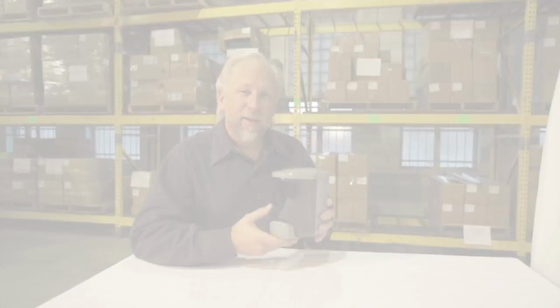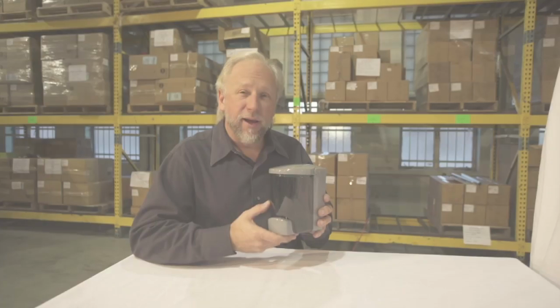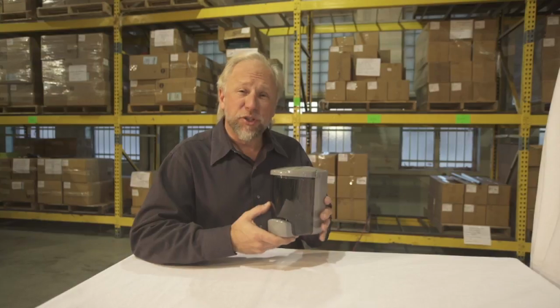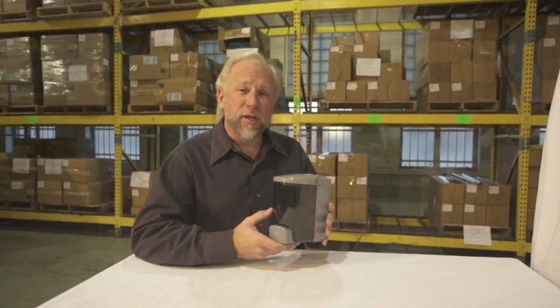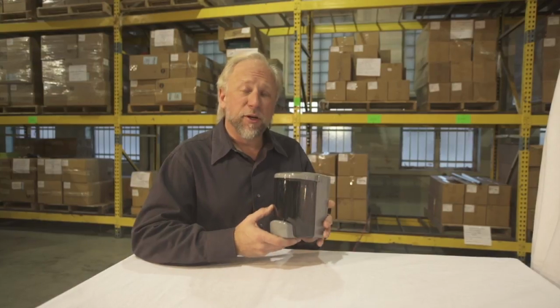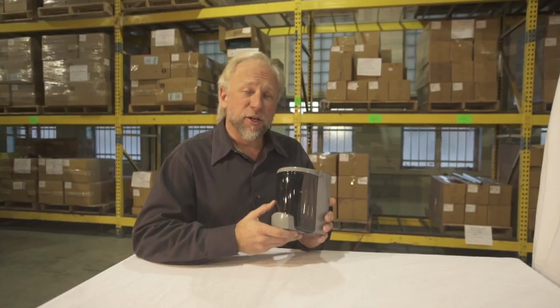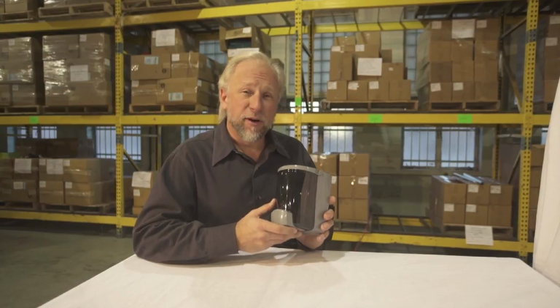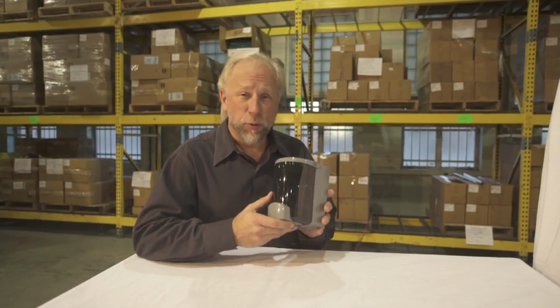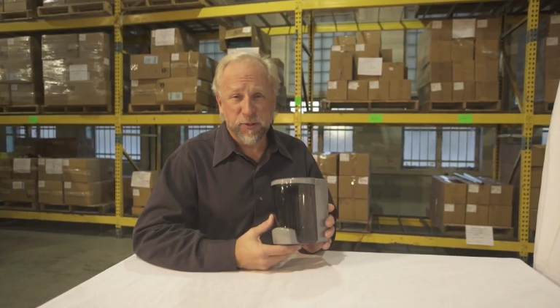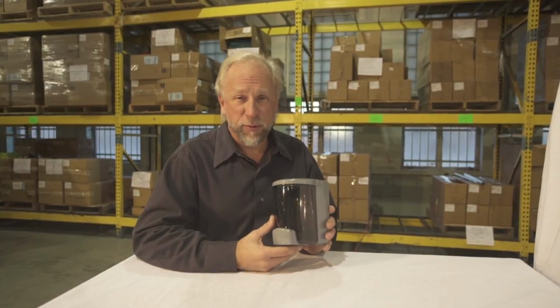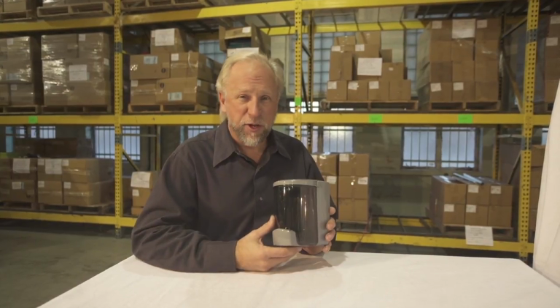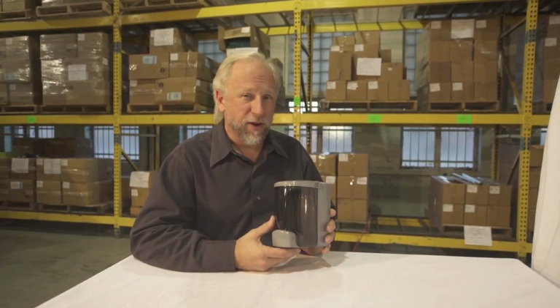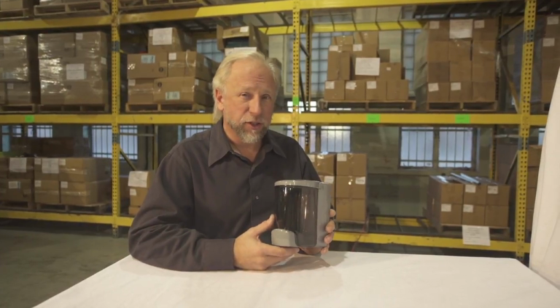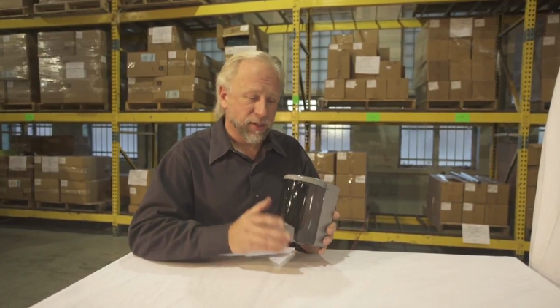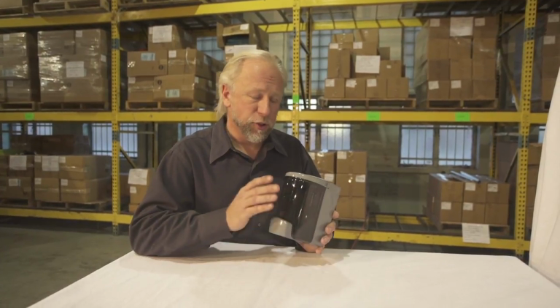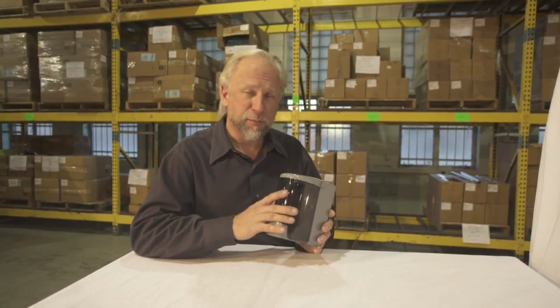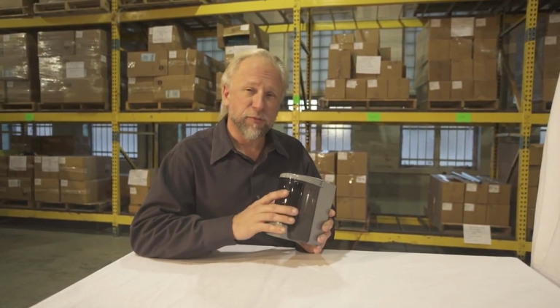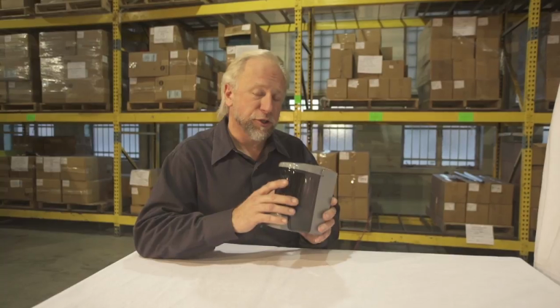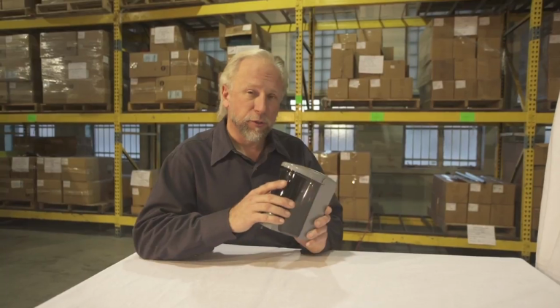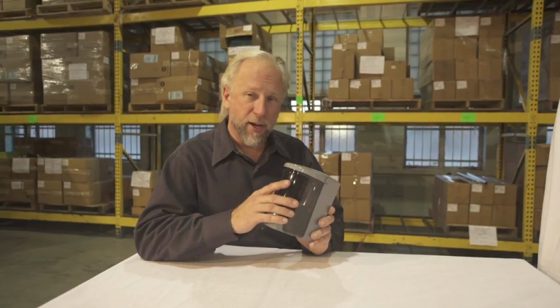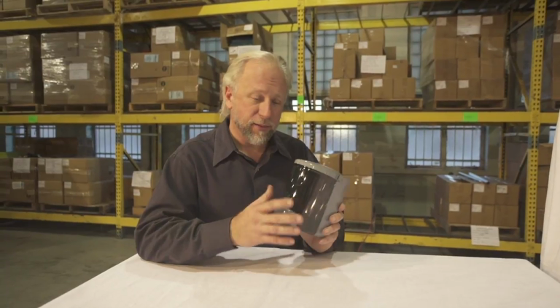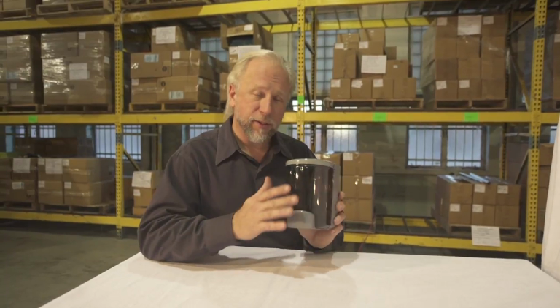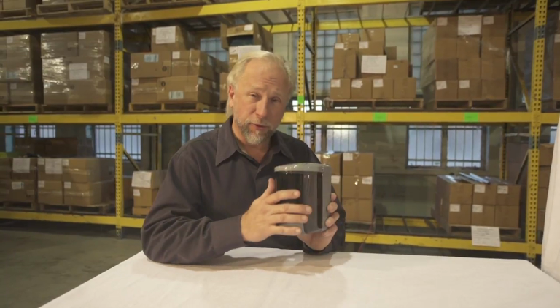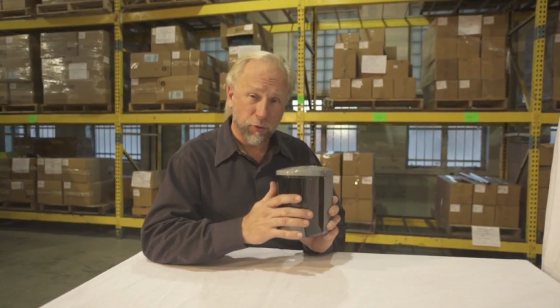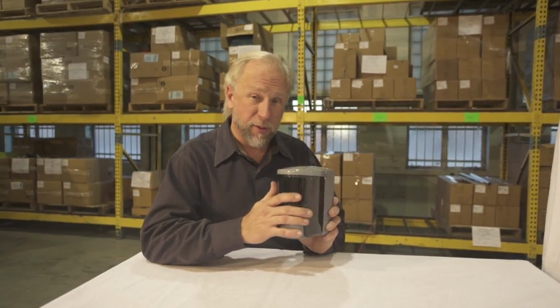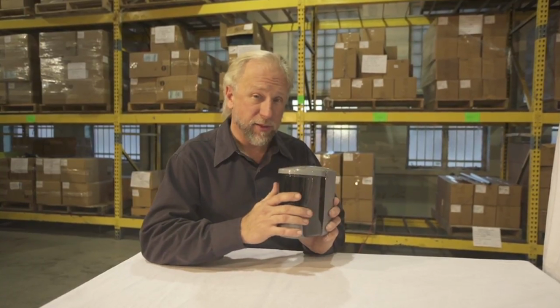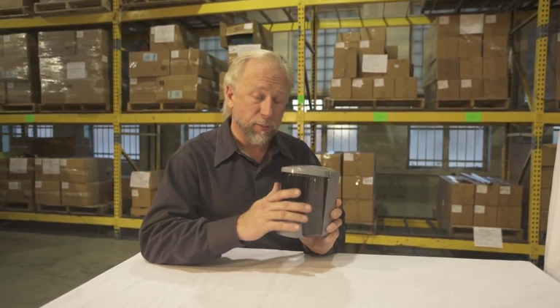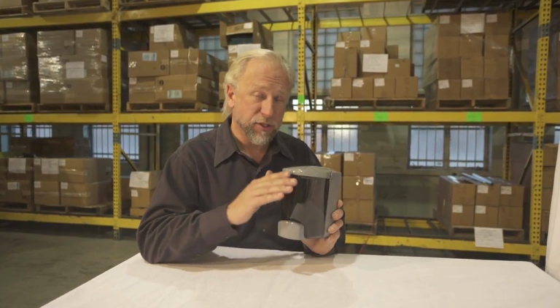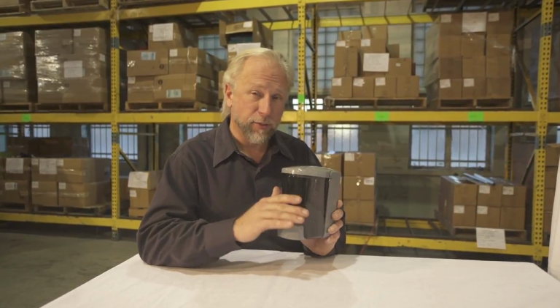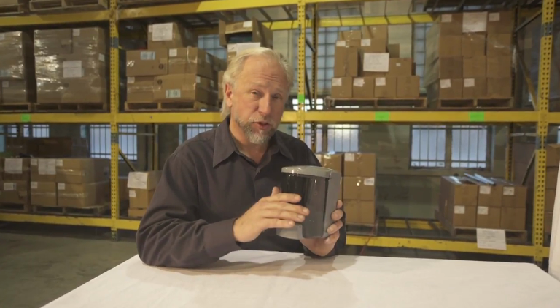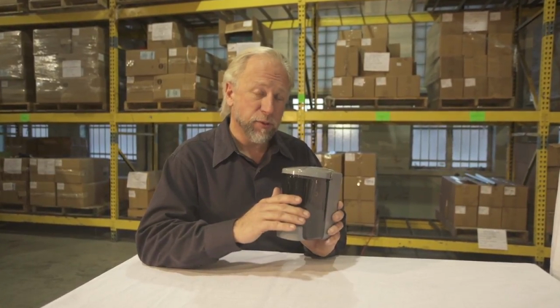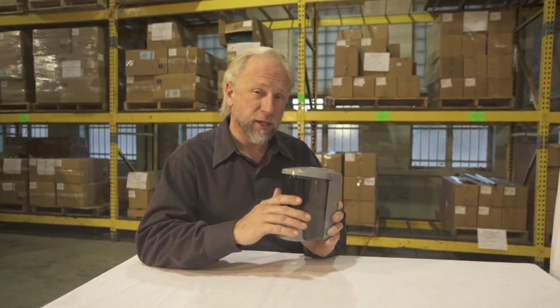Hi, I'm Jamie. I'm here to tell you about our soap dispenser that we manufacture. The soap dispenser features a clear acrylic body that you're able to see the level of soap inside.